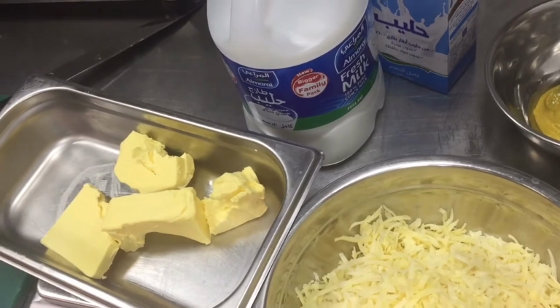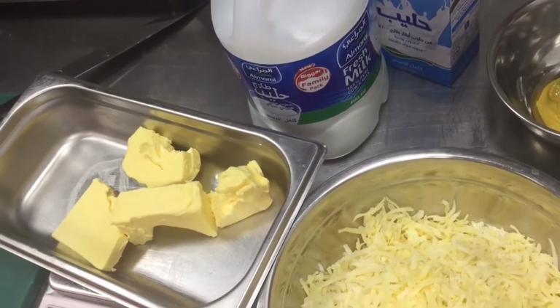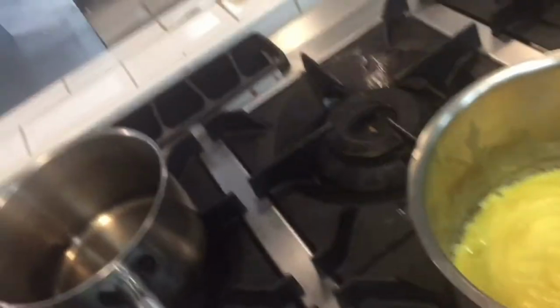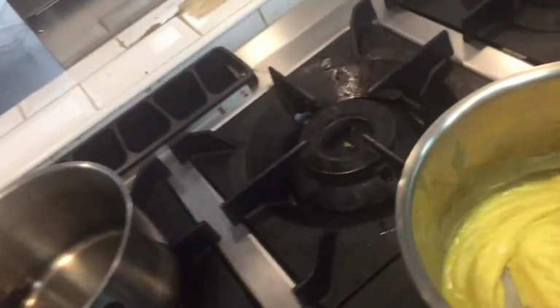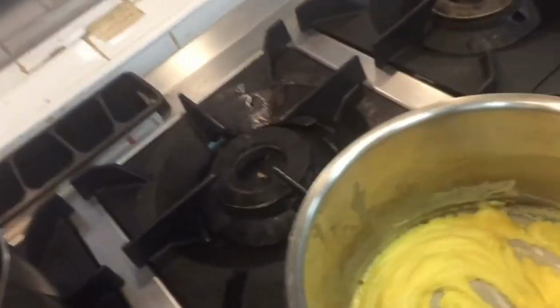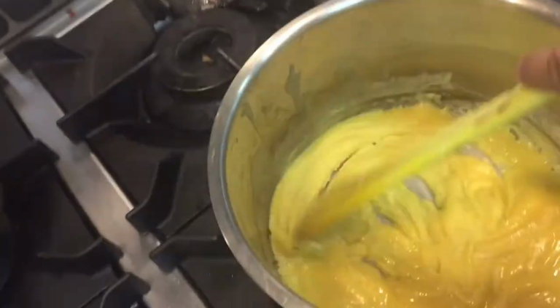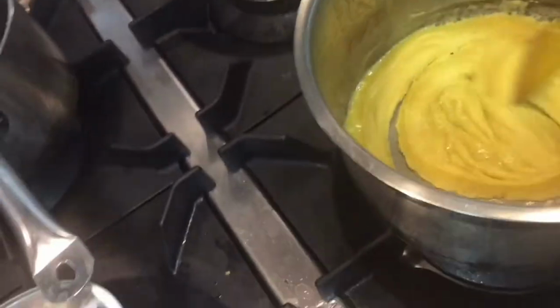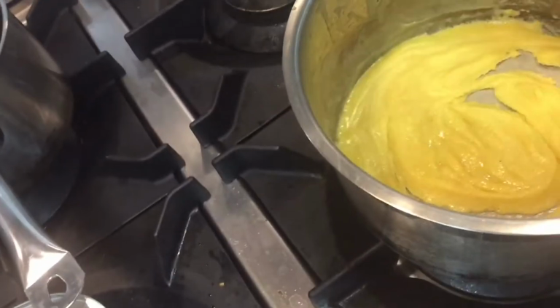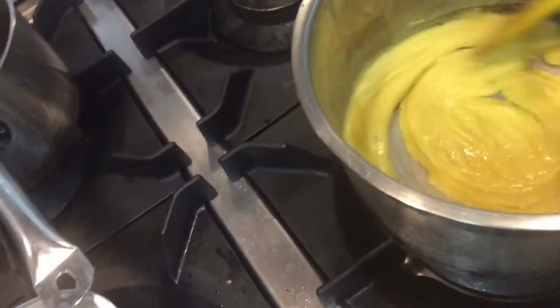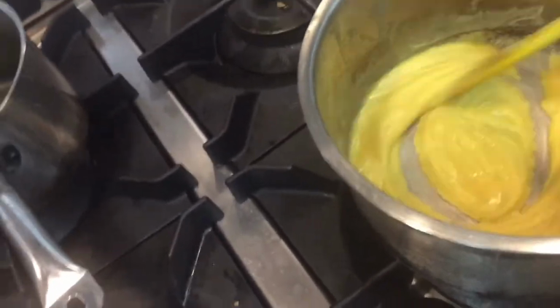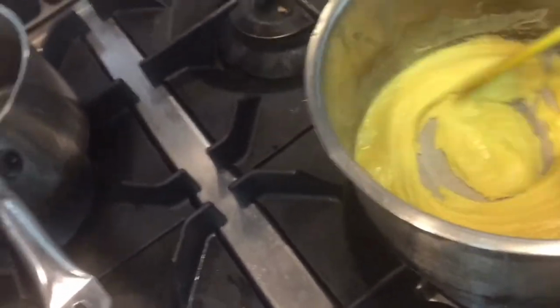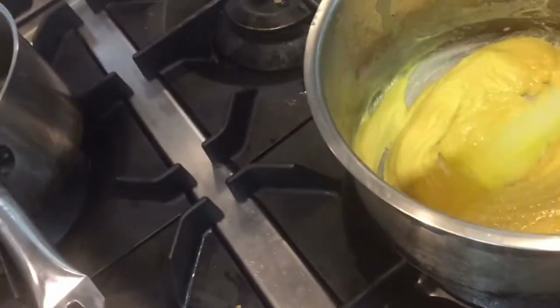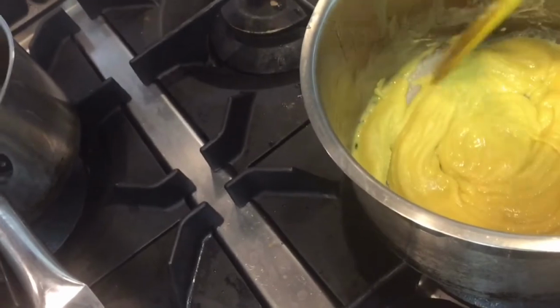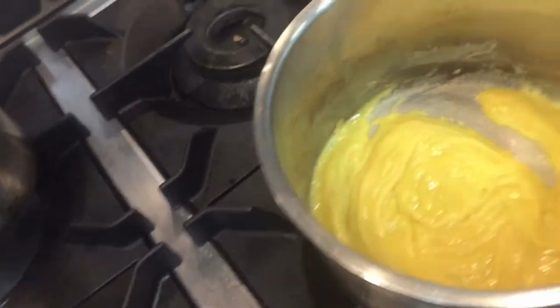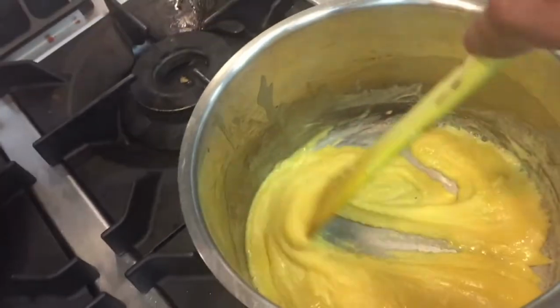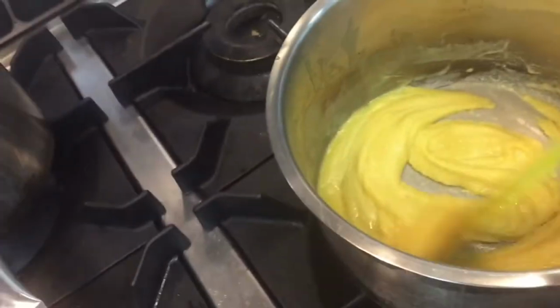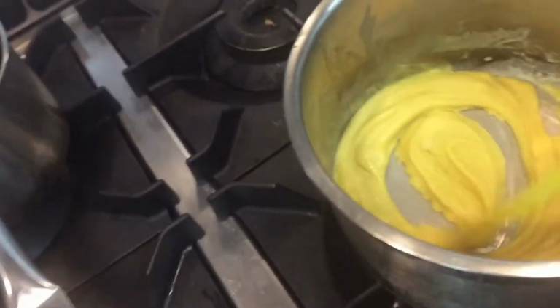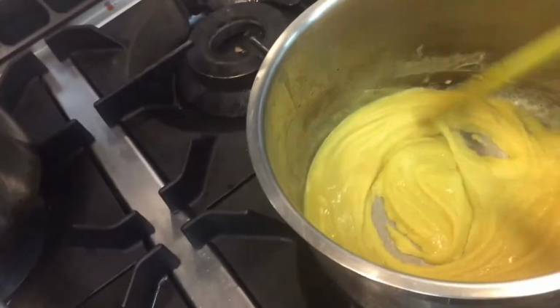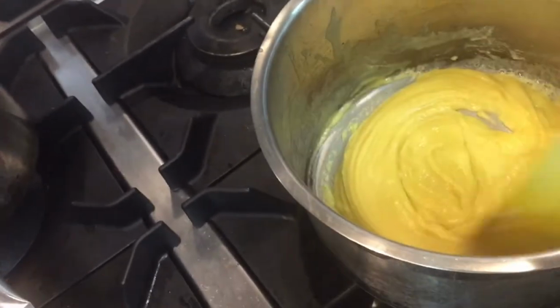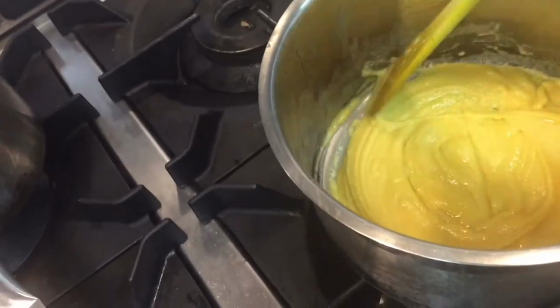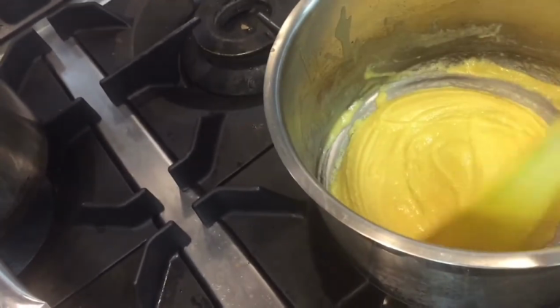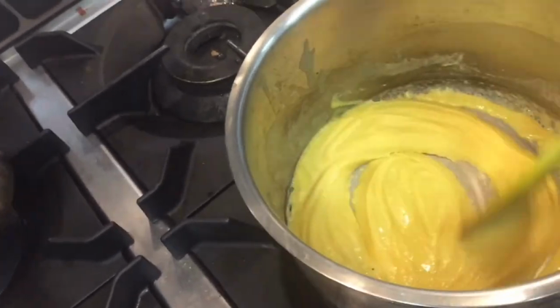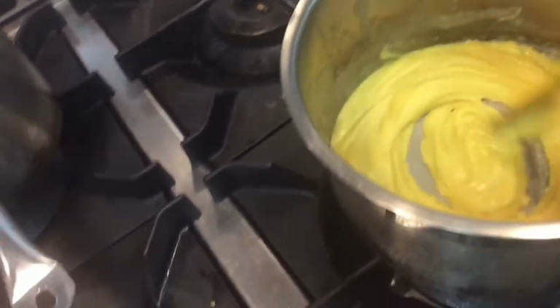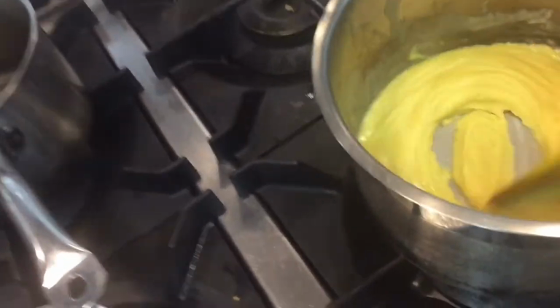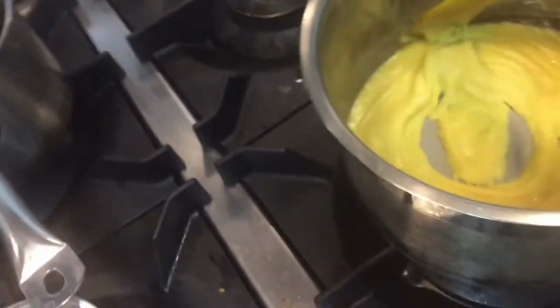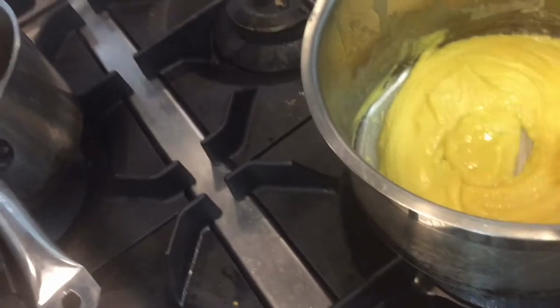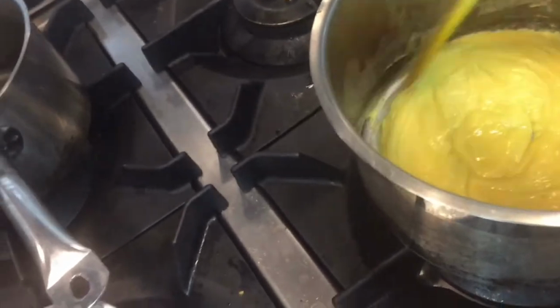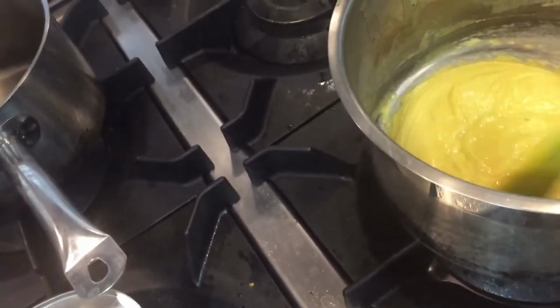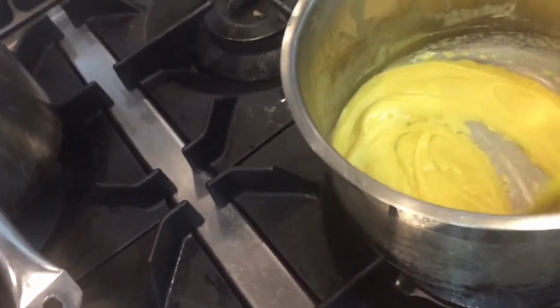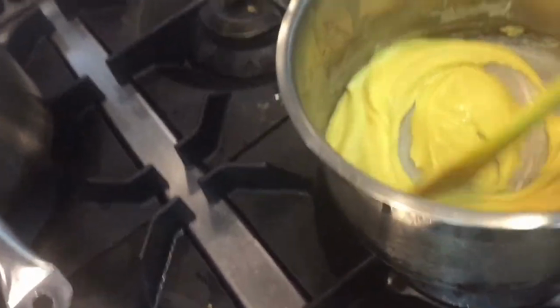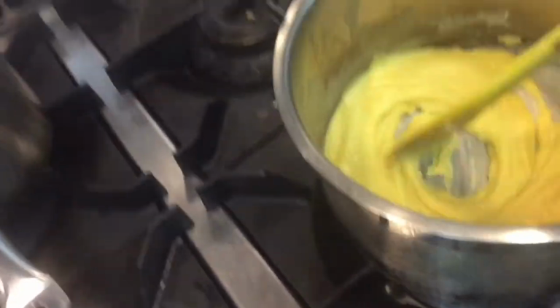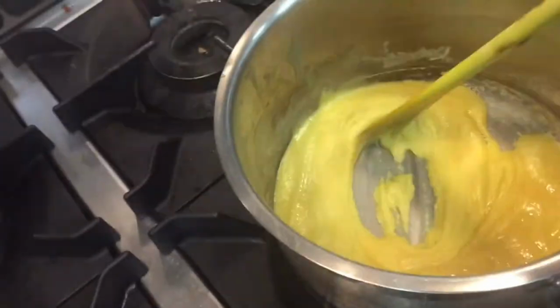As you can see in this video, we have already made the roux with butter and flour. I melted the butter then added the flour. The roux is ready. Now I have to add the milk and all the other ingredients I showed you before.